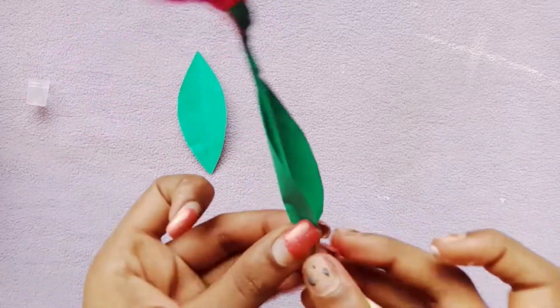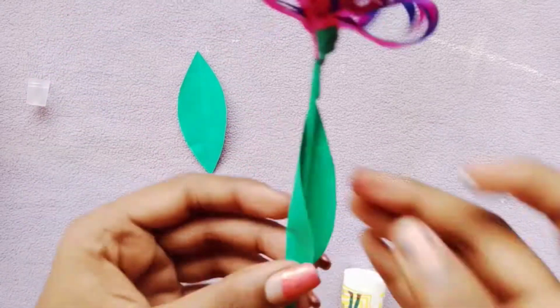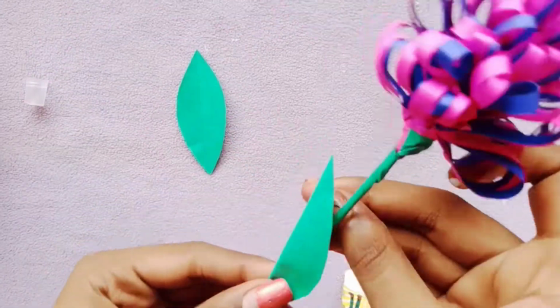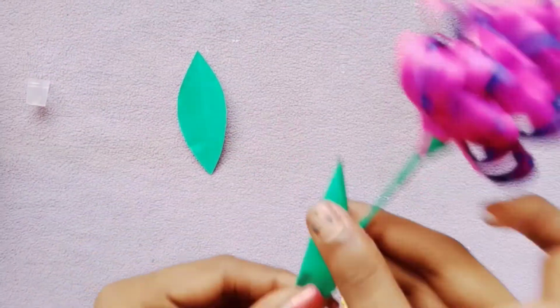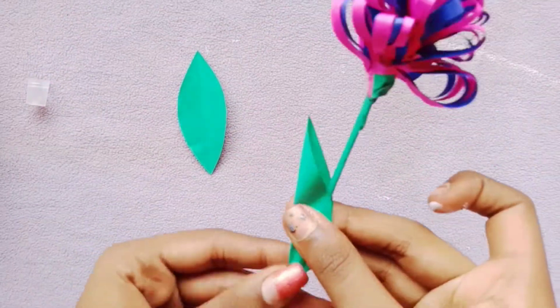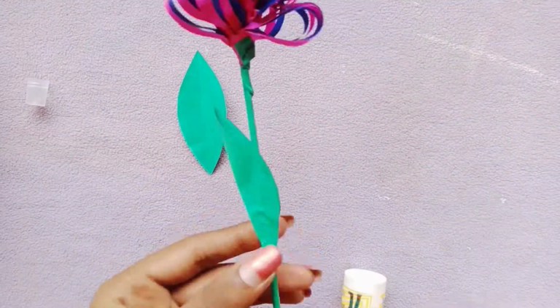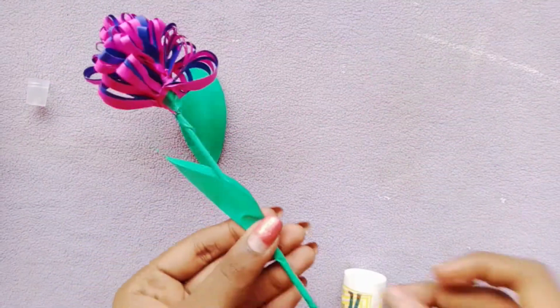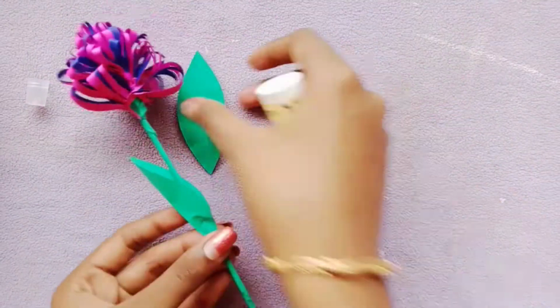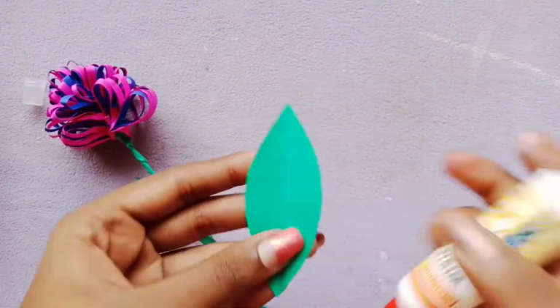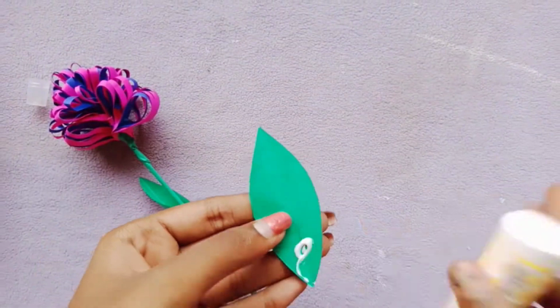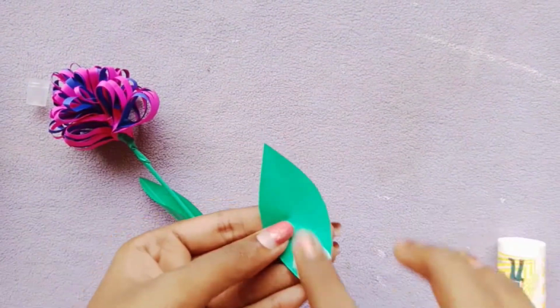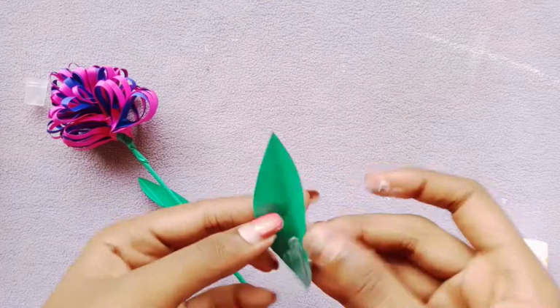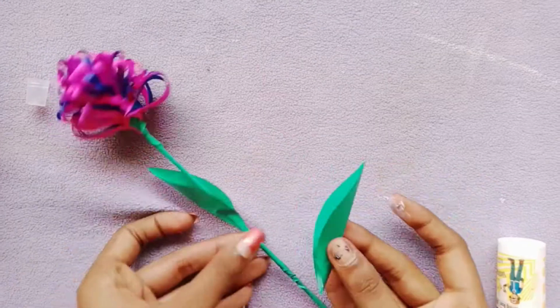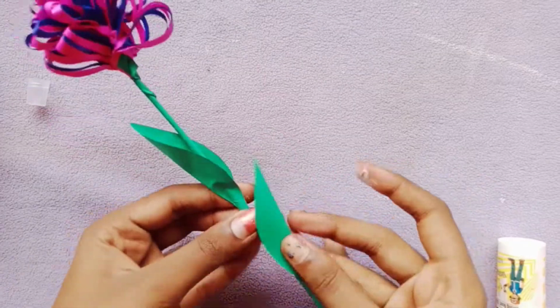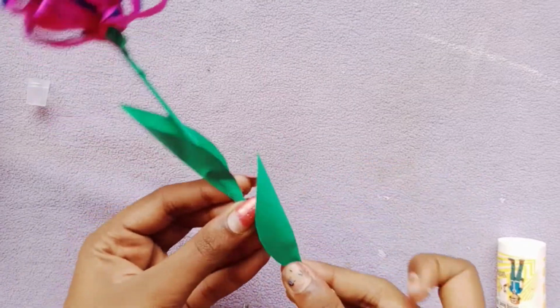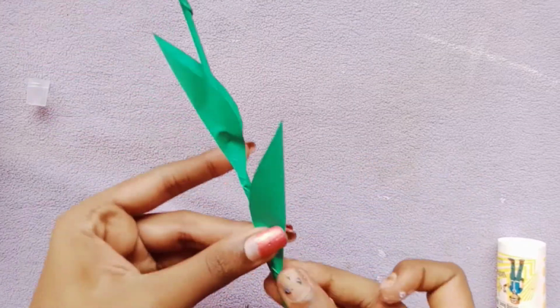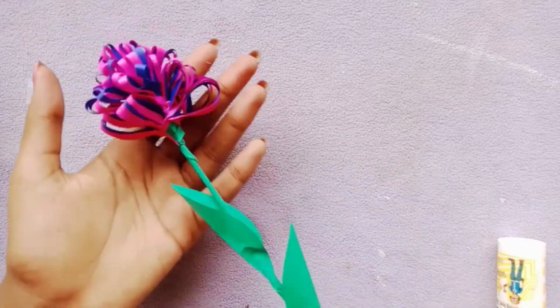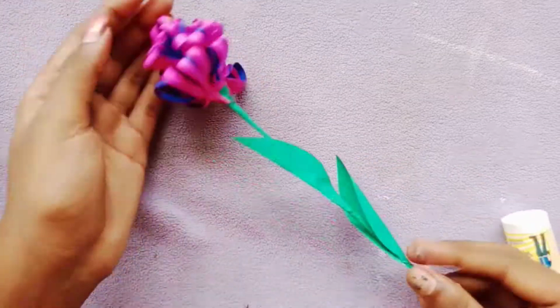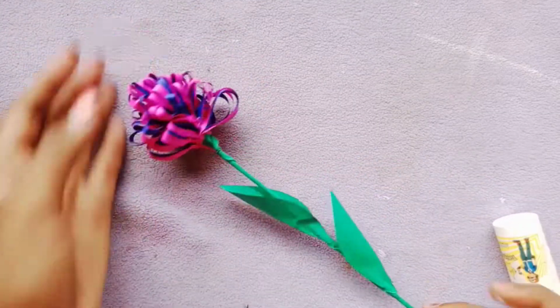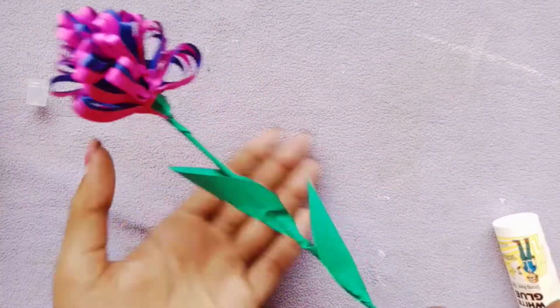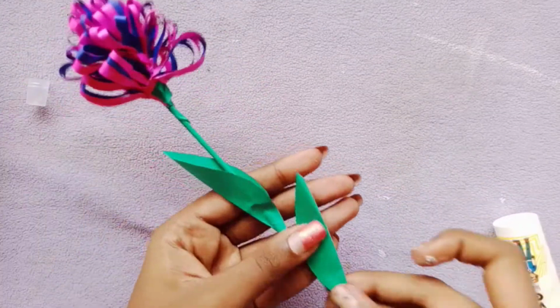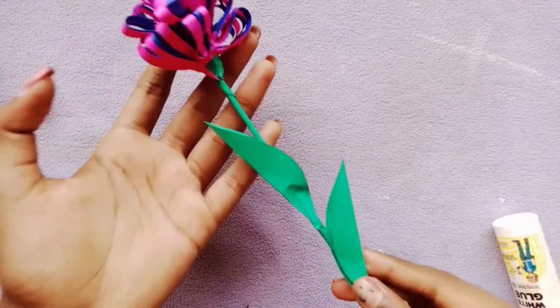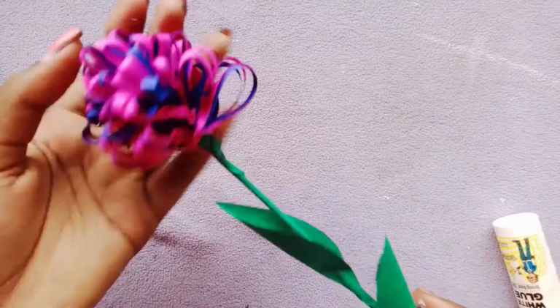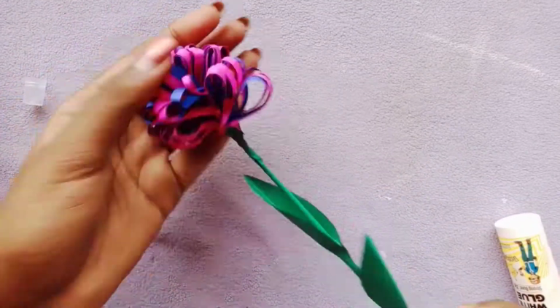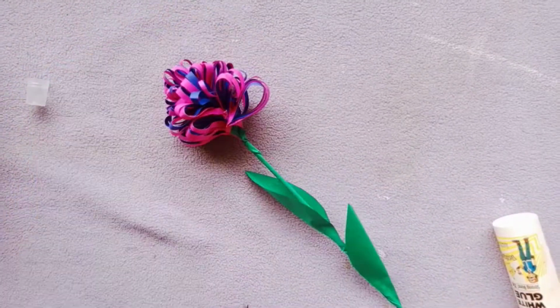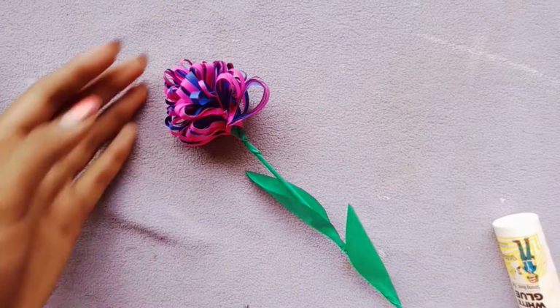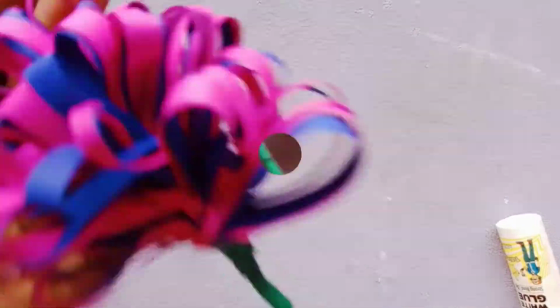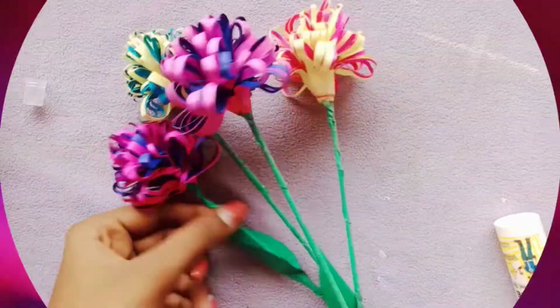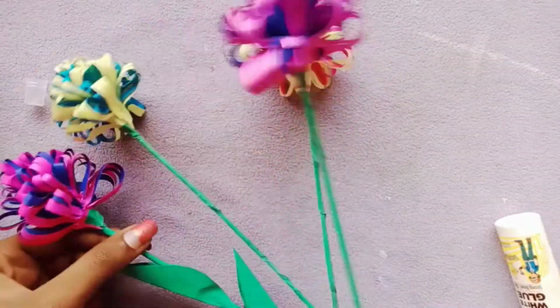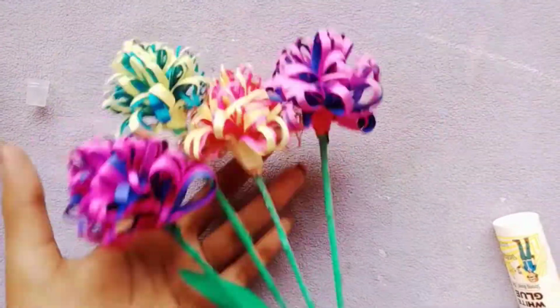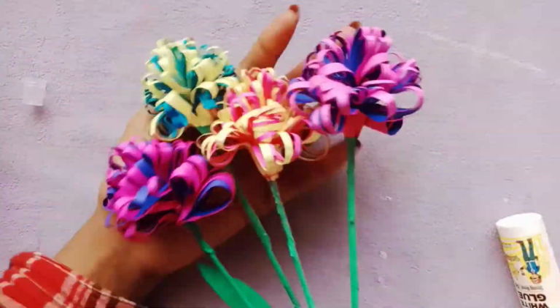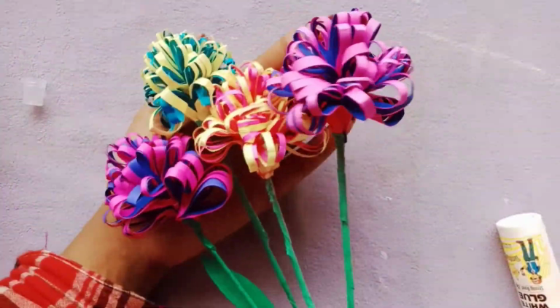Now we are going to put it on the stick, then put it on the flower. It is a very simple way to make it.